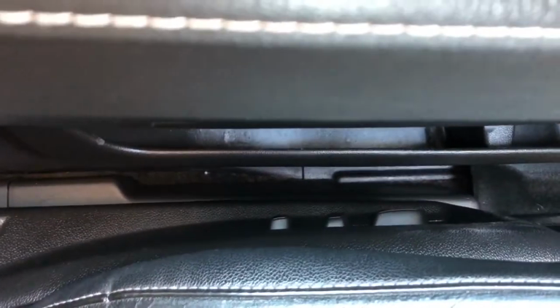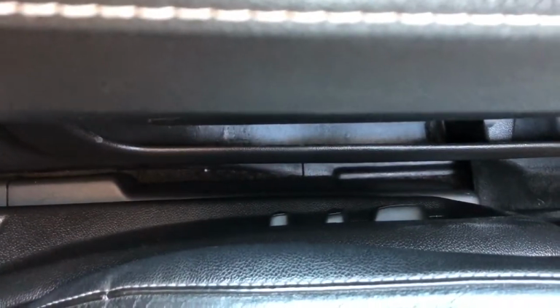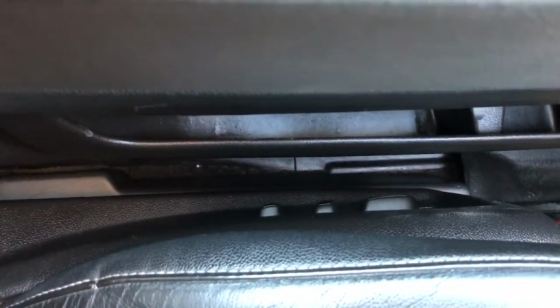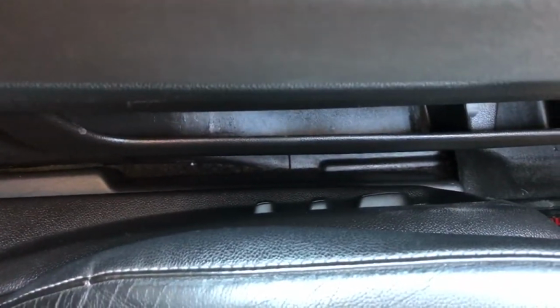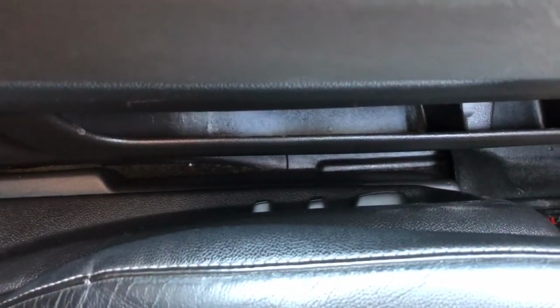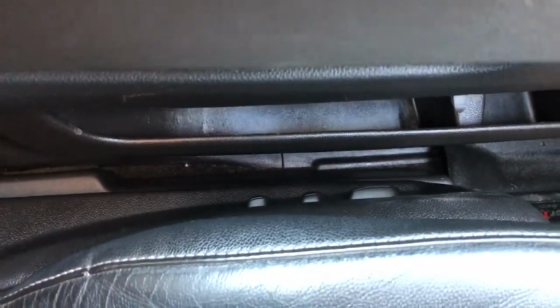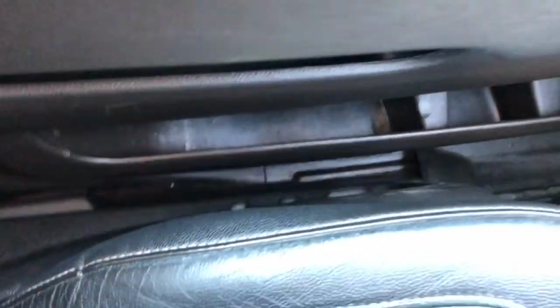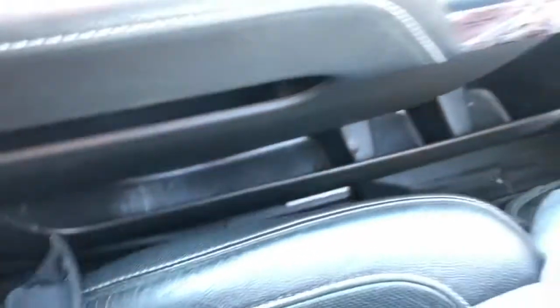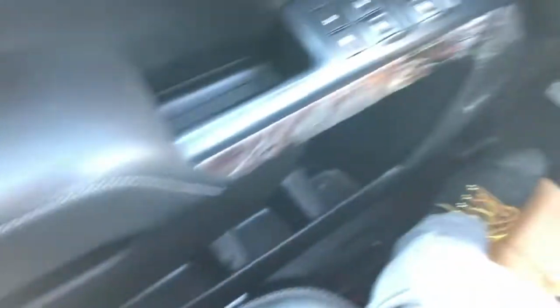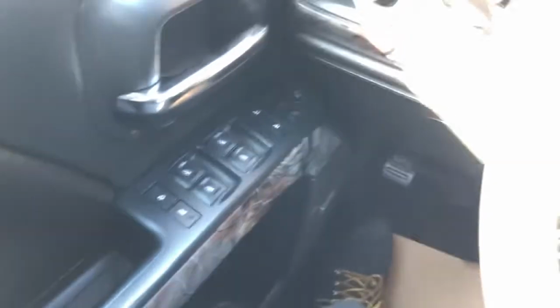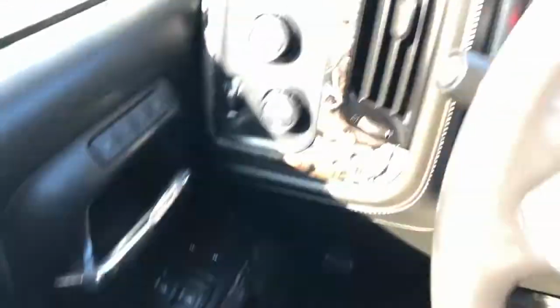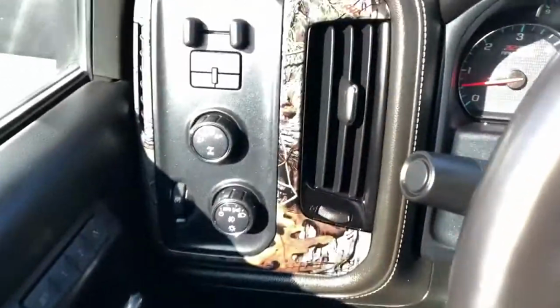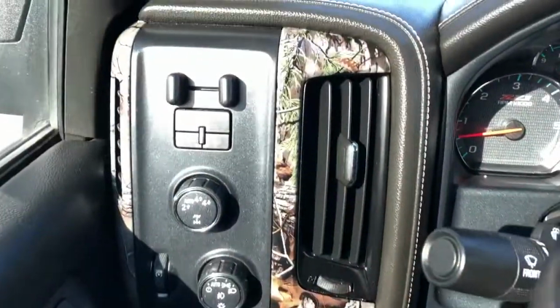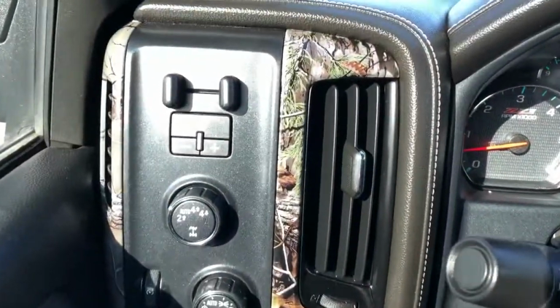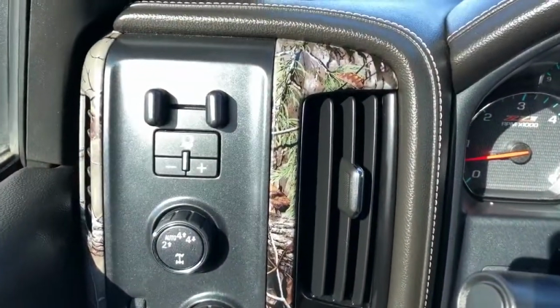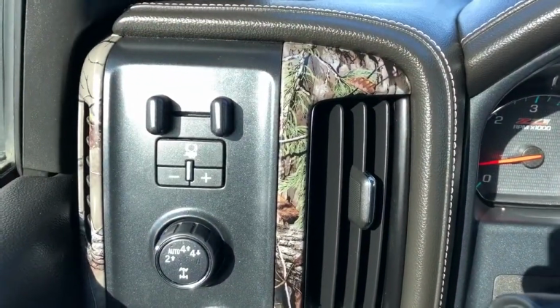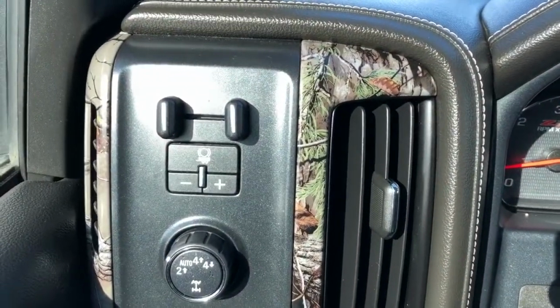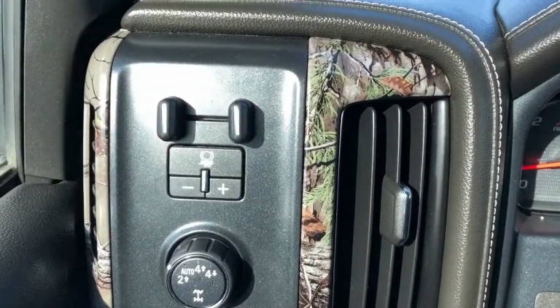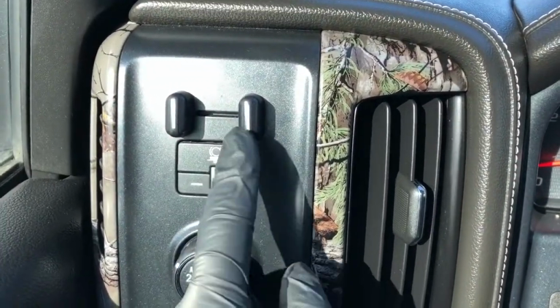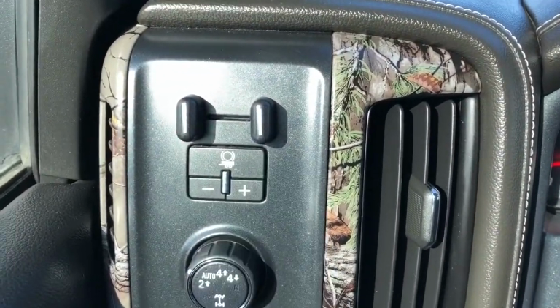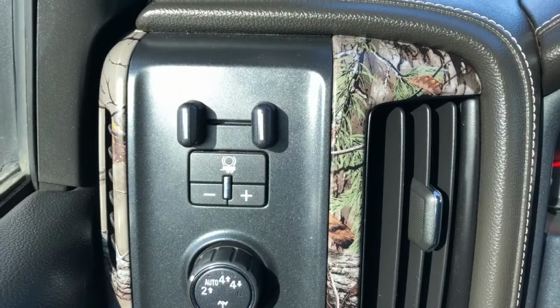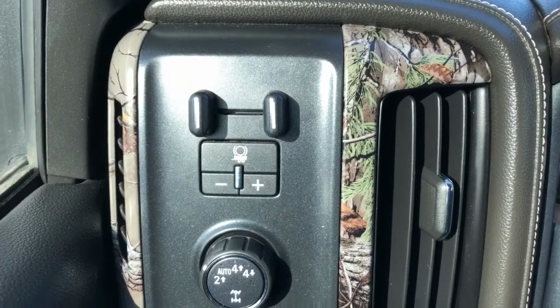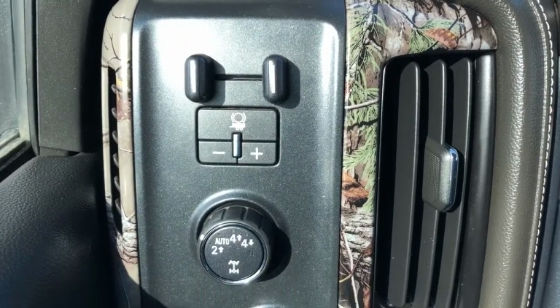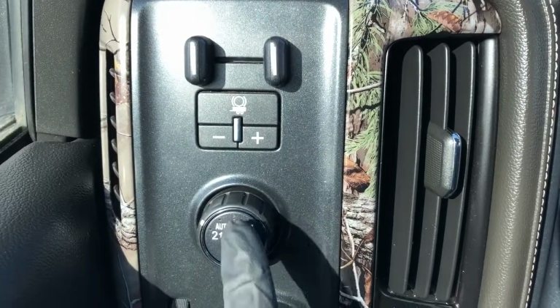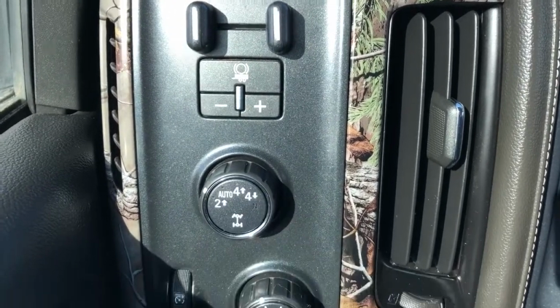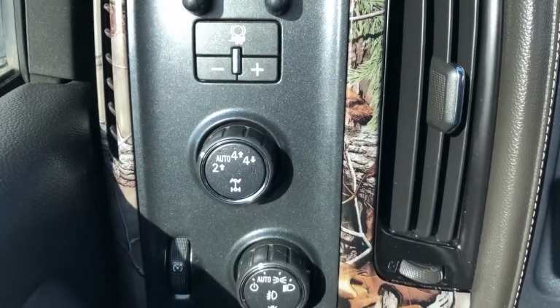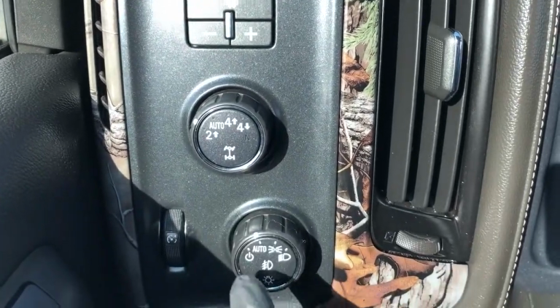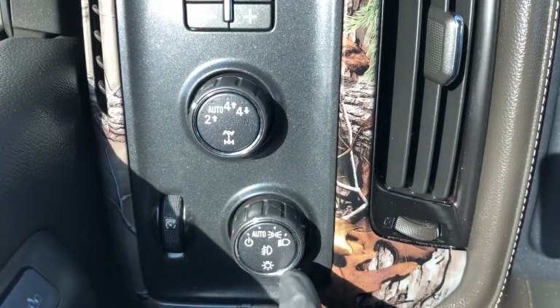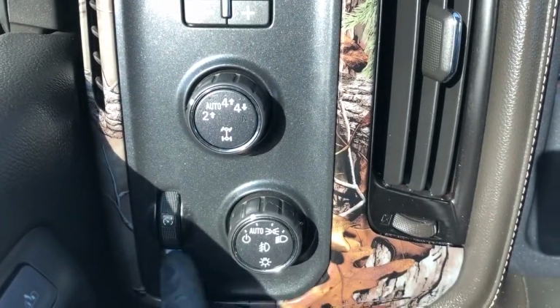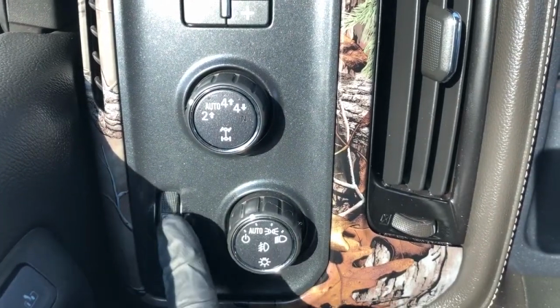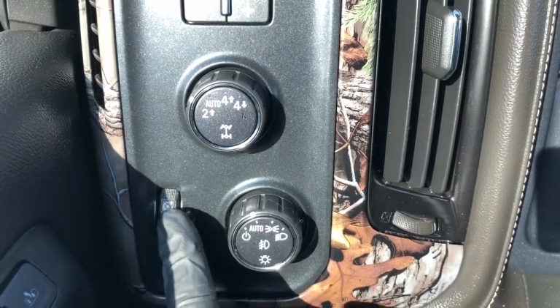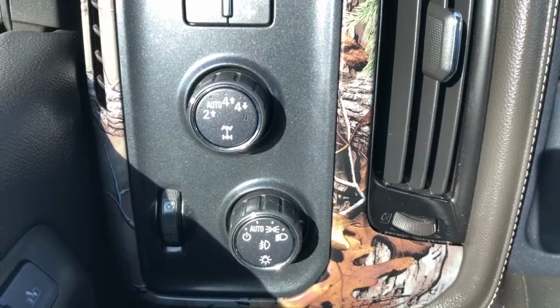On the side of the seat we have our power adjustable seats as well as power lumbar support. Now off to the left of the steering wheel we can see that Realtree trim again, as well as our trailer brake, four wheel drive system, daytime running lights and interior lighting dimmer switch.